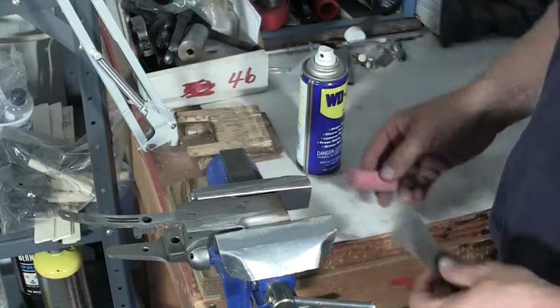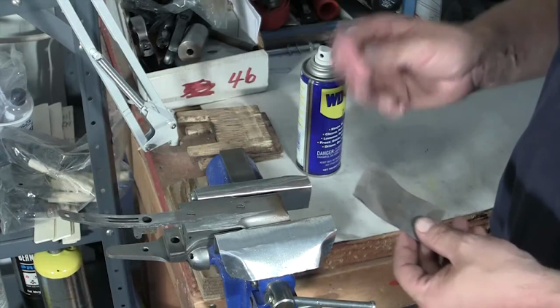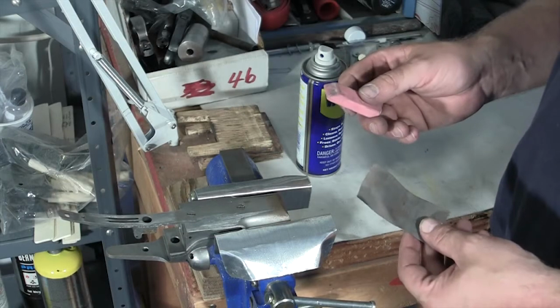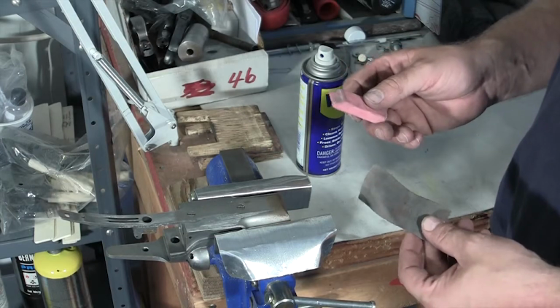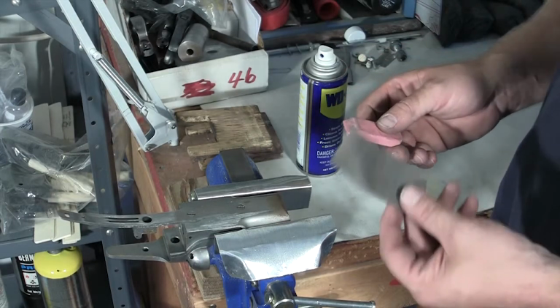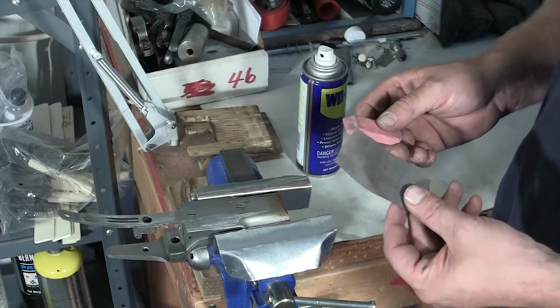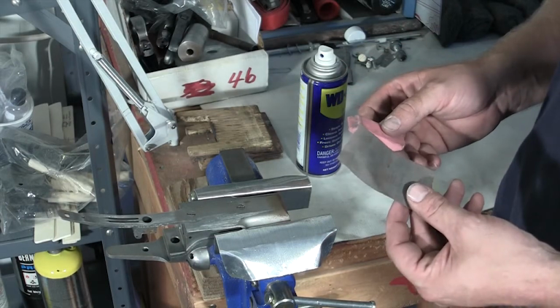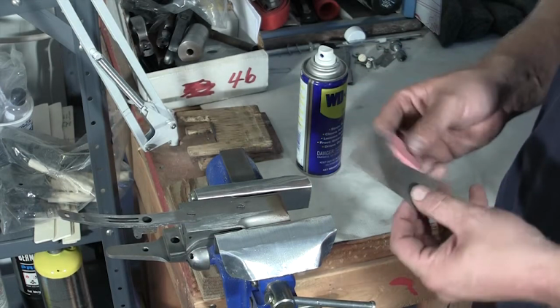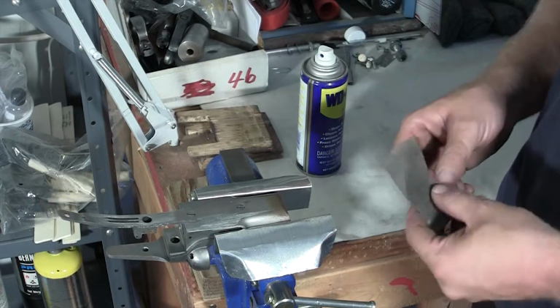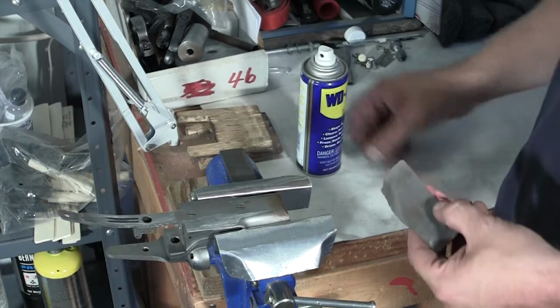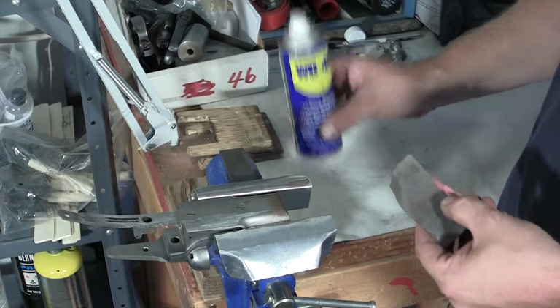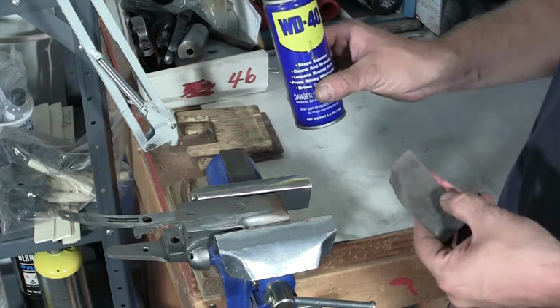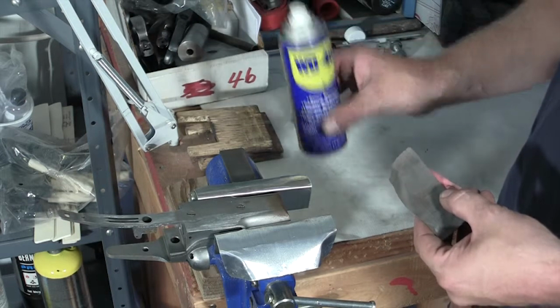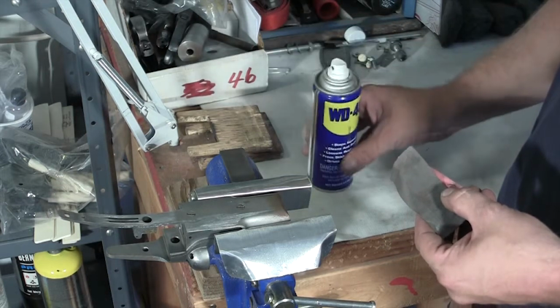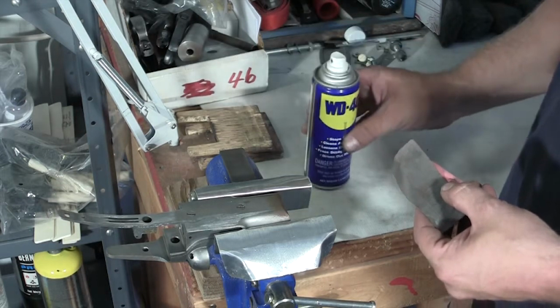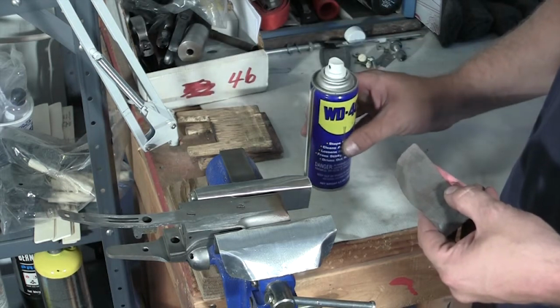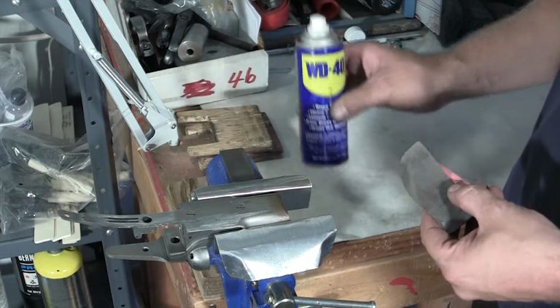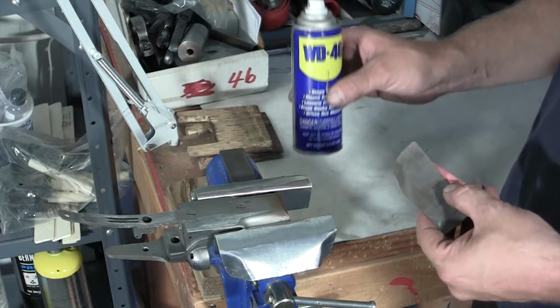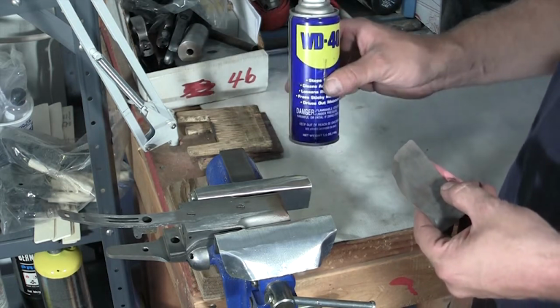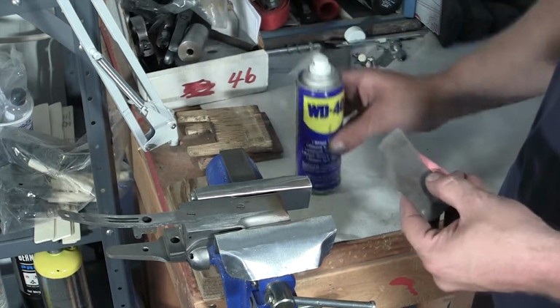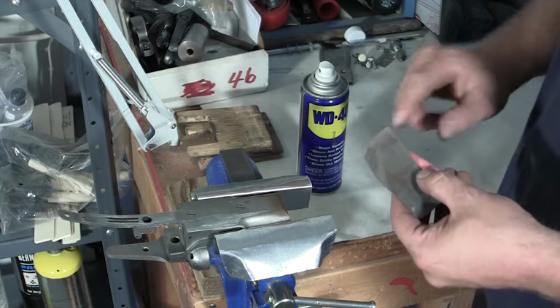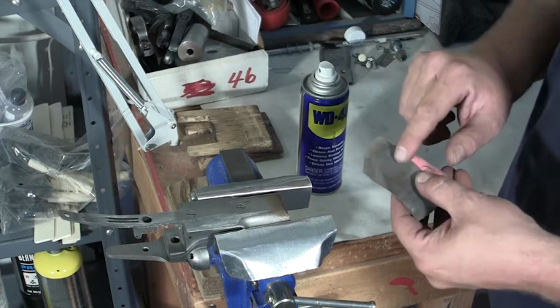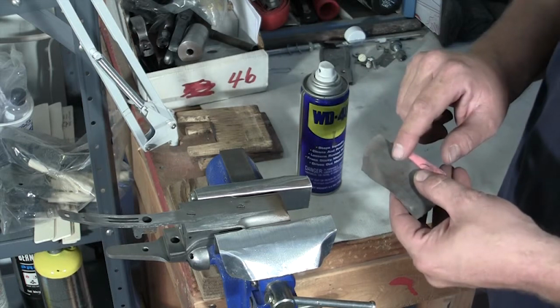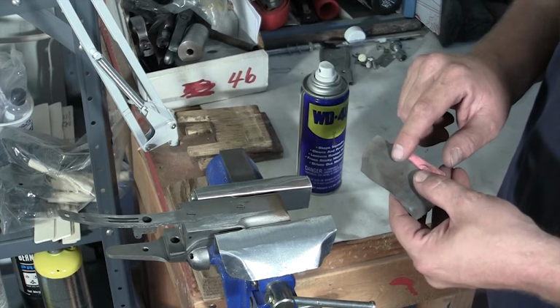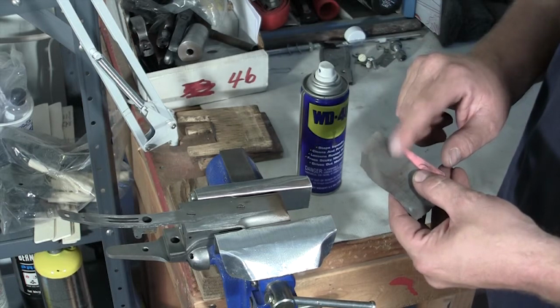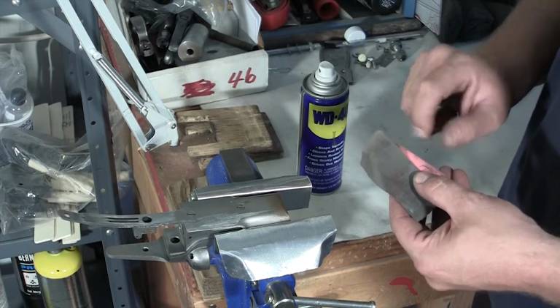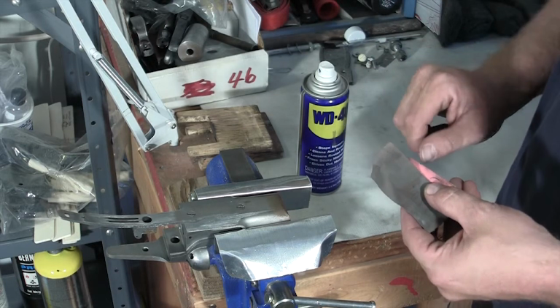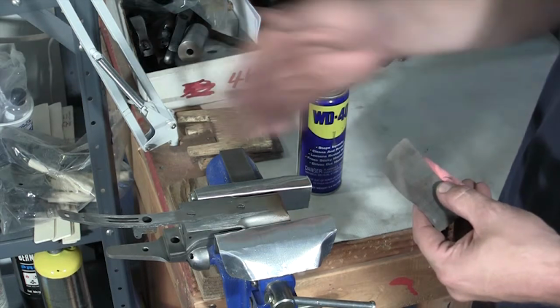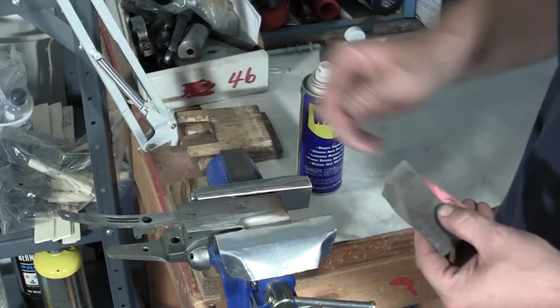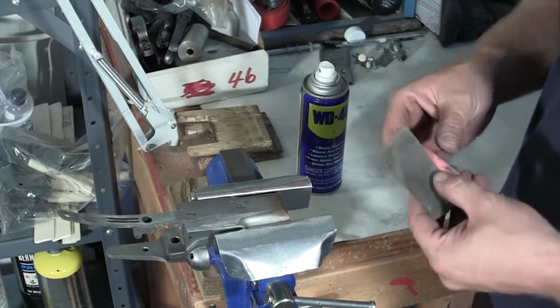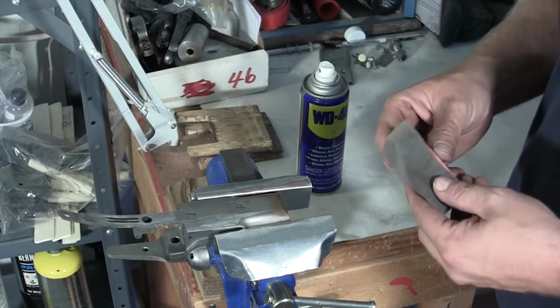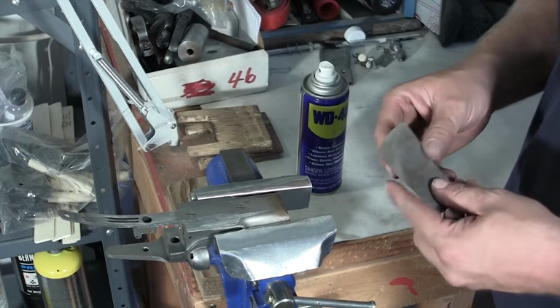Using a pinky eraser as a backer and some 240 polishing paper, with WD-40 as a lubricant to help wash out the metal filings or shavings from the sandpaper, I'm going to demonstrate on this action how to polish.